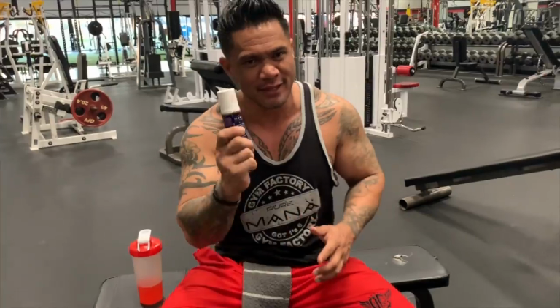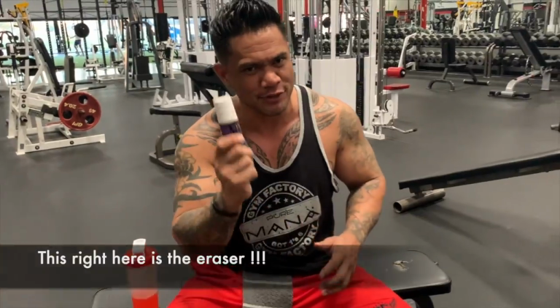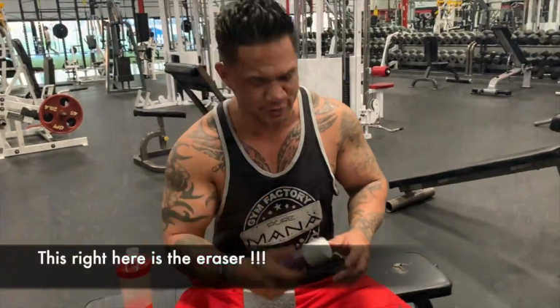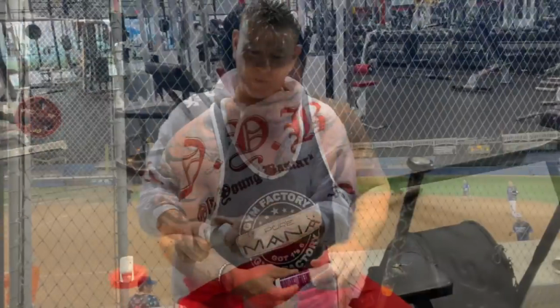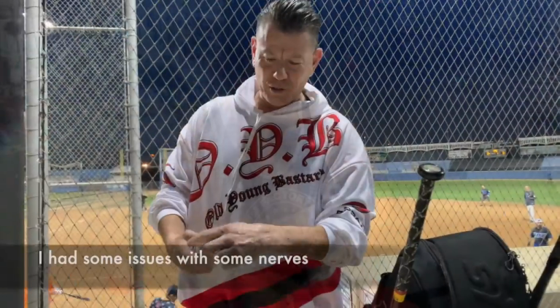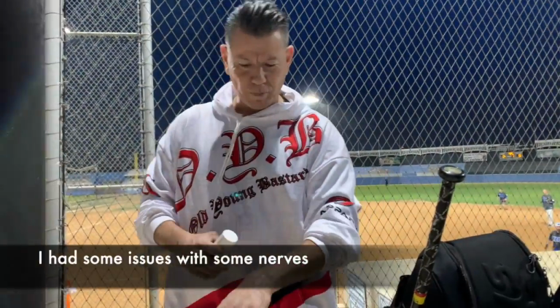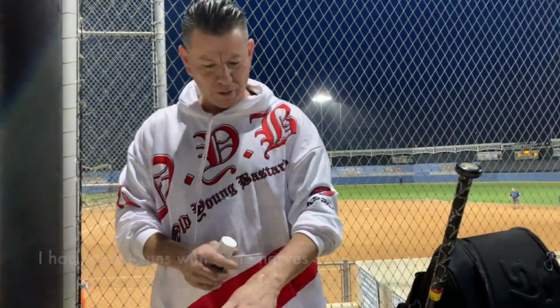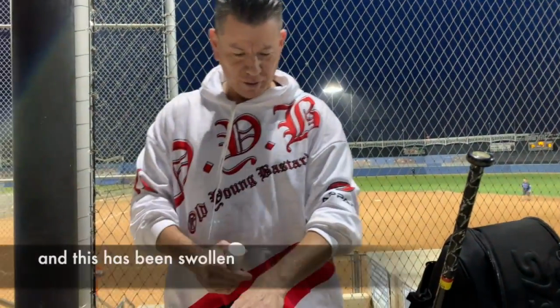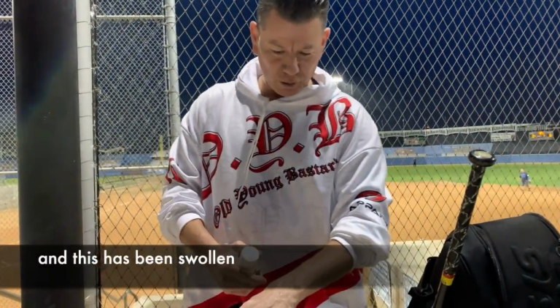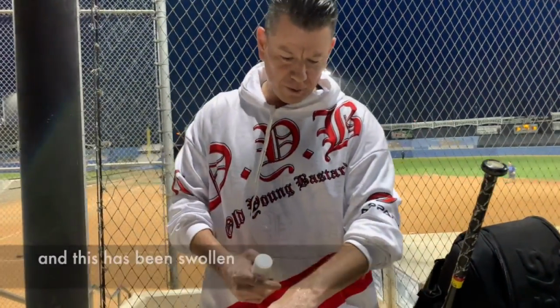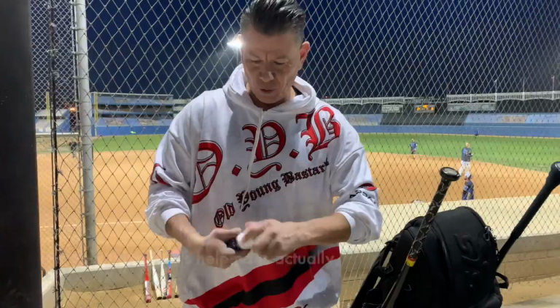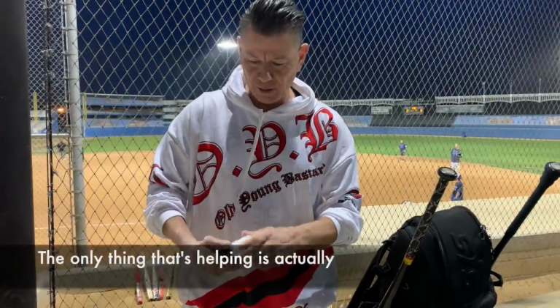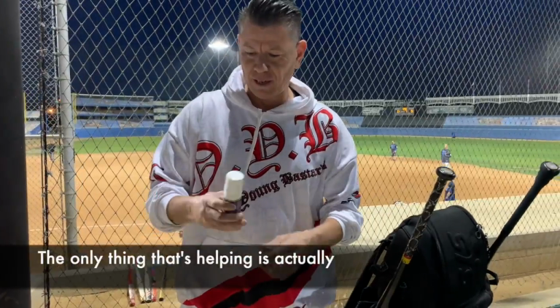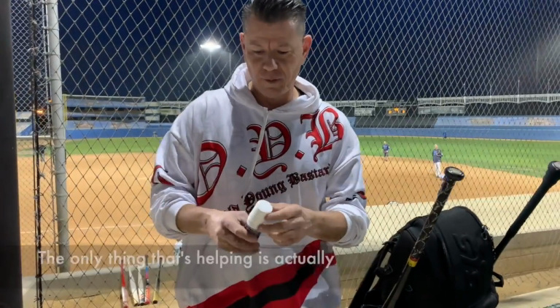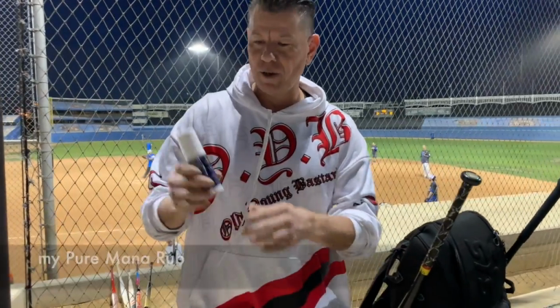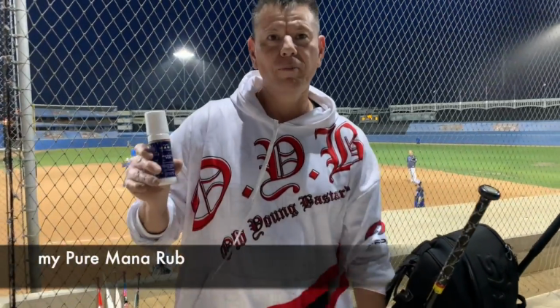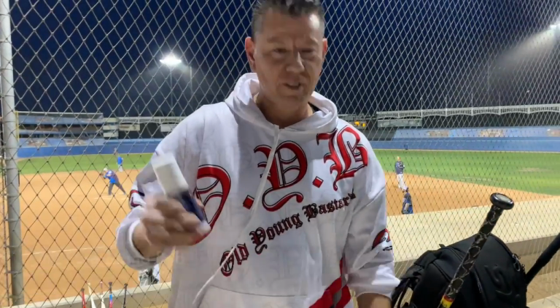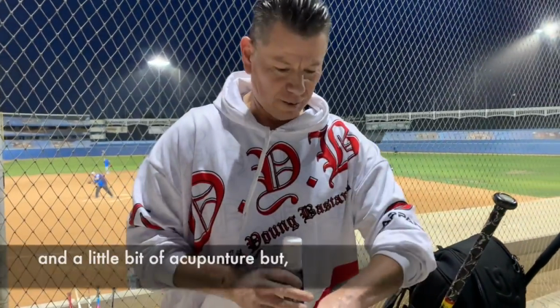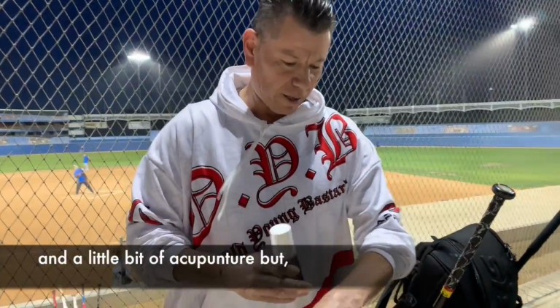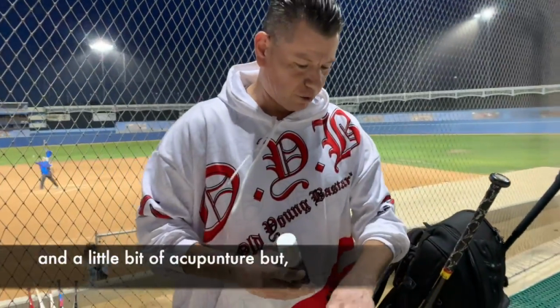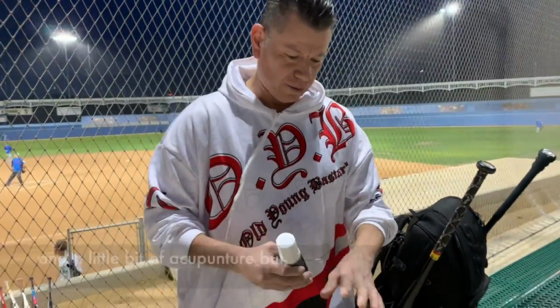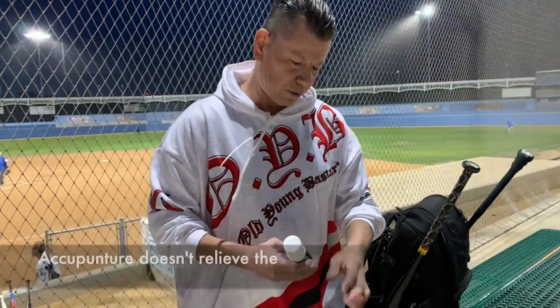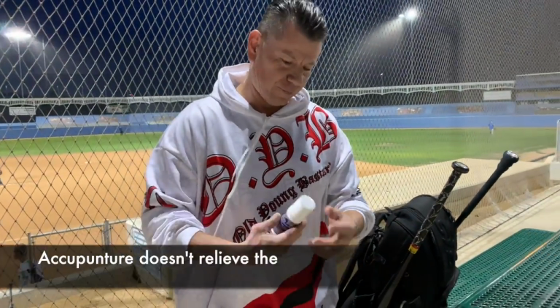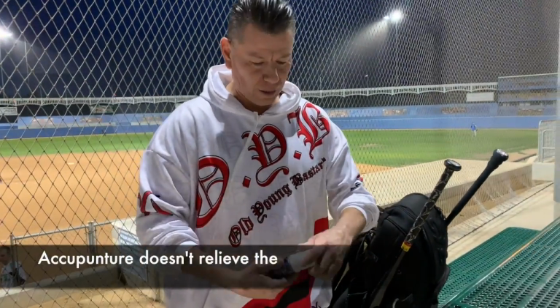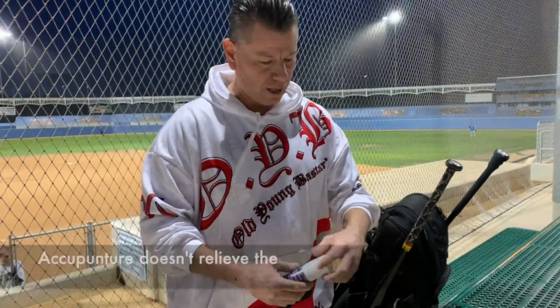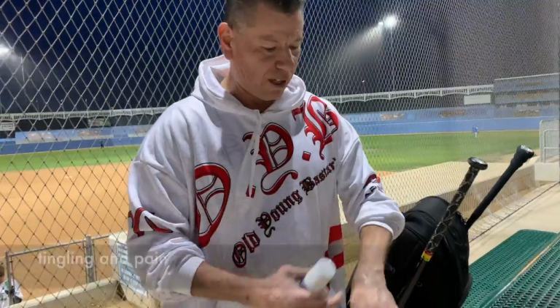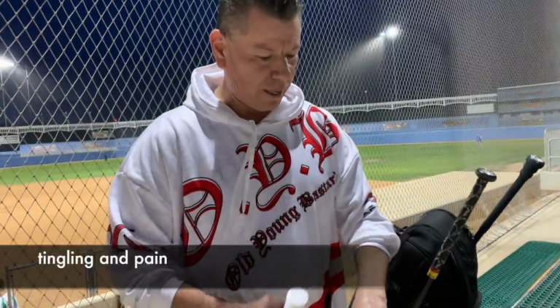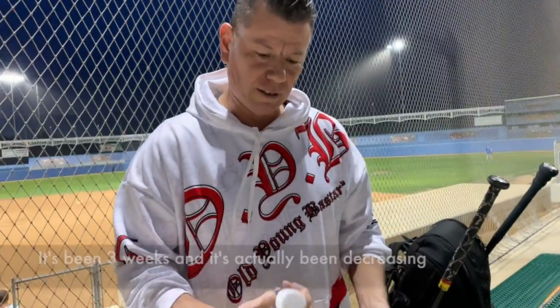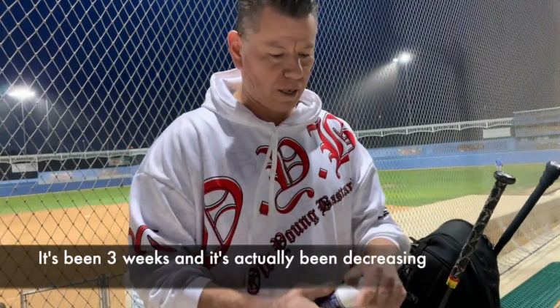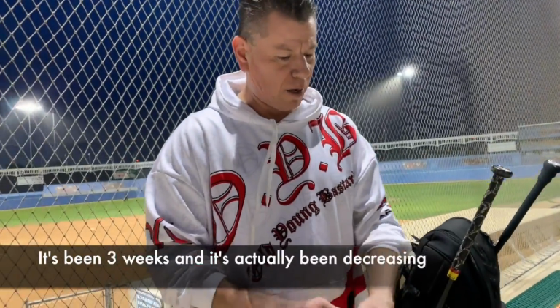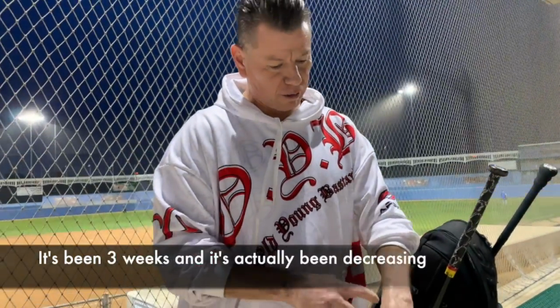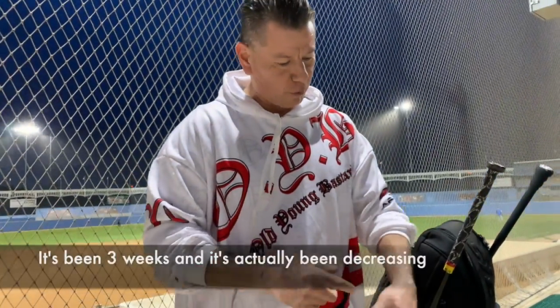This right here is the eraser. I have some issues with some nerves and this has been swollen. The only thing that's helping is carrying on with the rub and a little bit of acupuncture, but acupuncture doesn't relieve the tingling and pain. It's actually been three weeks and it's actually been decreasing.